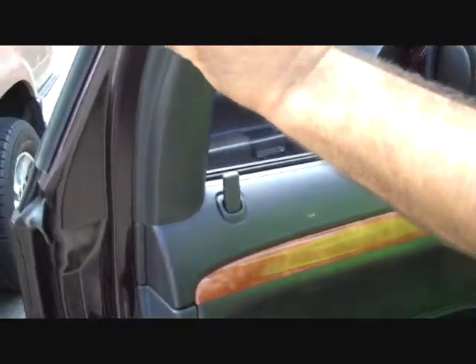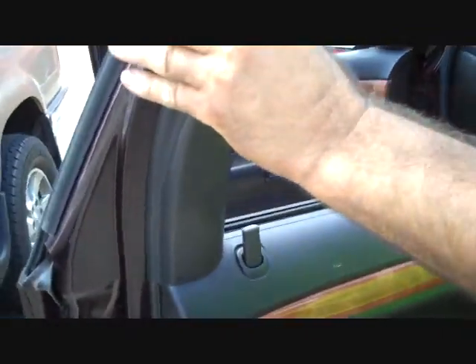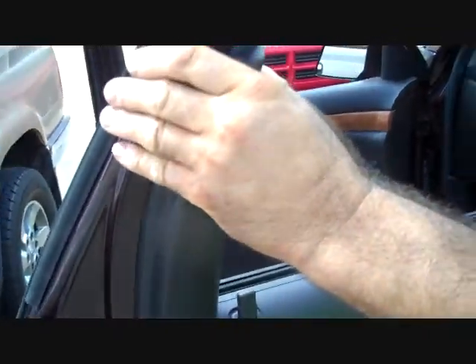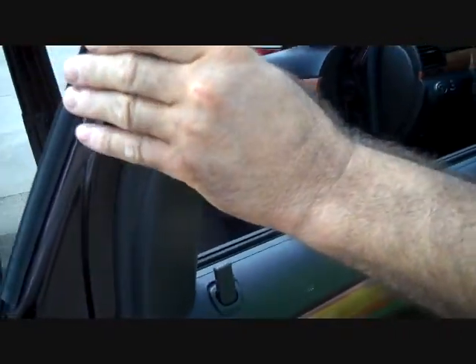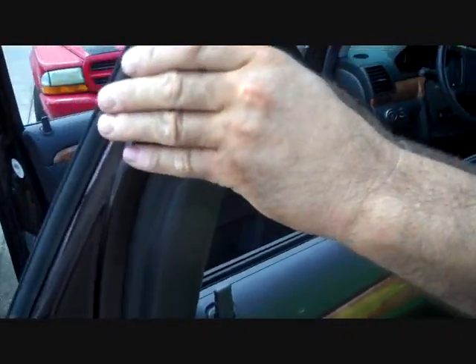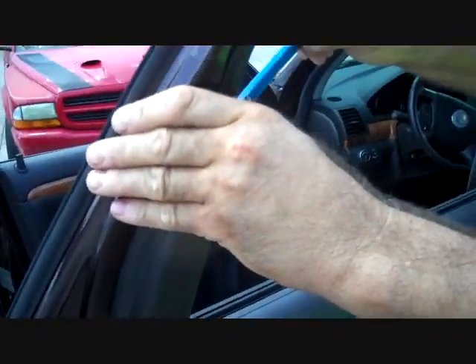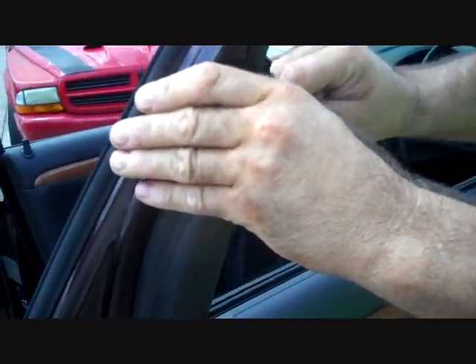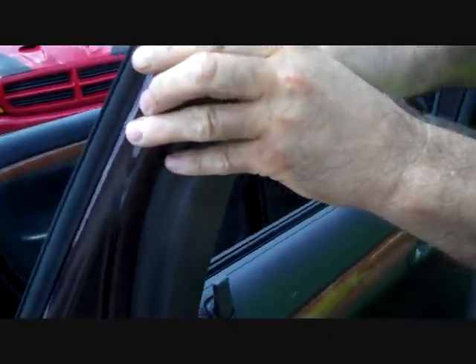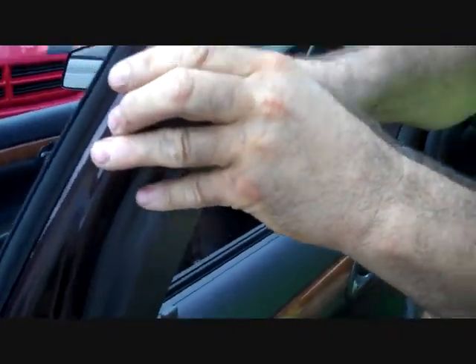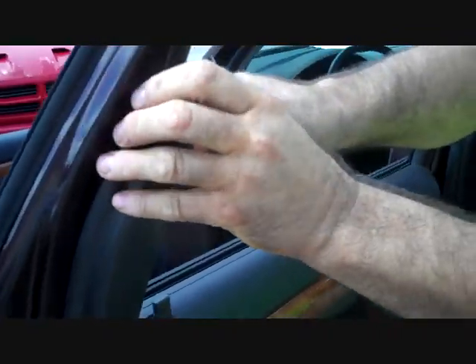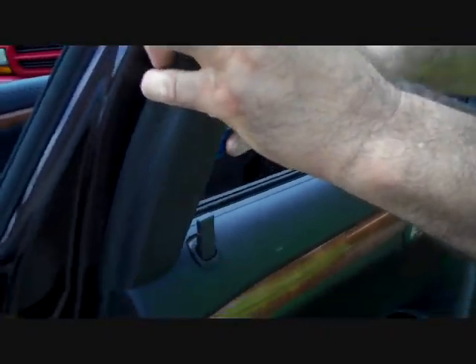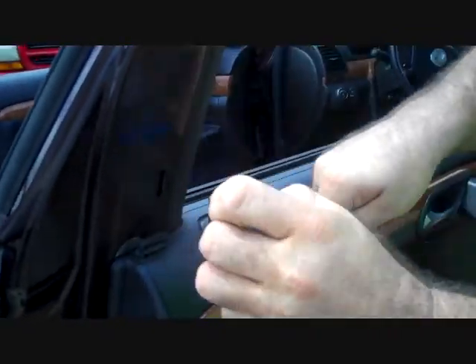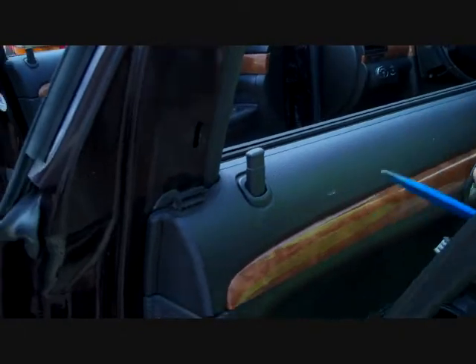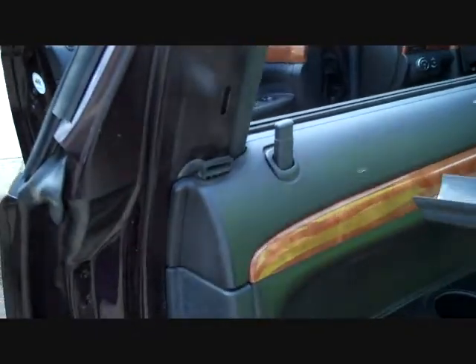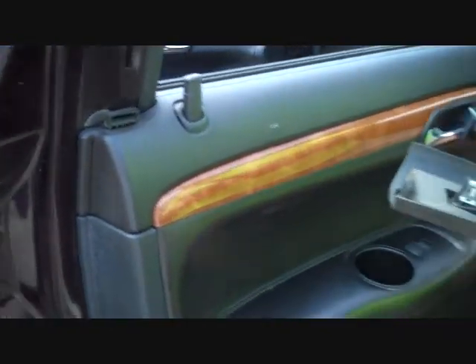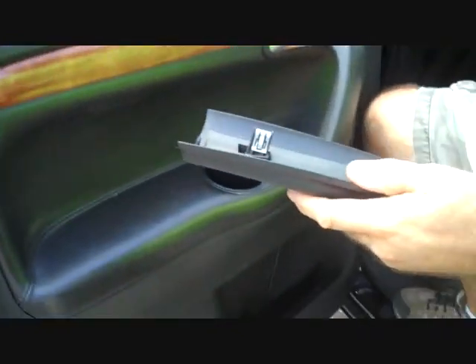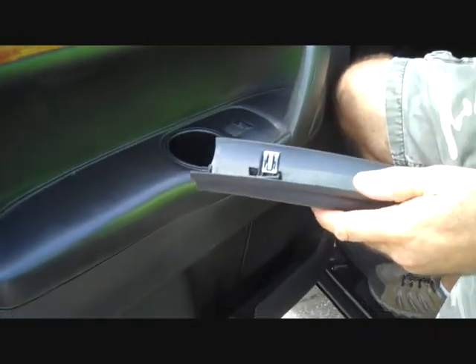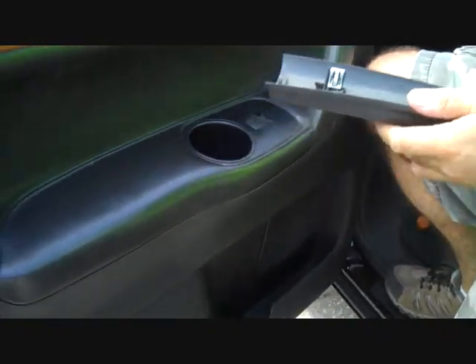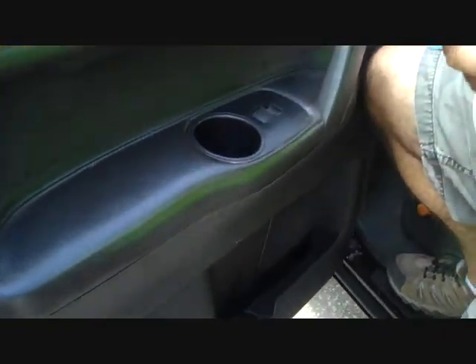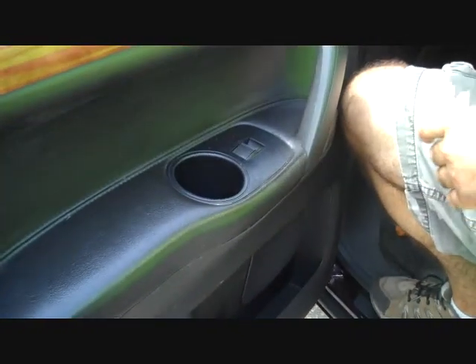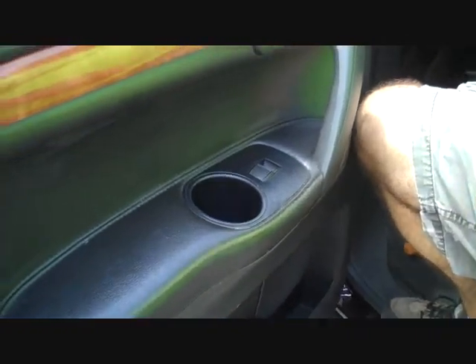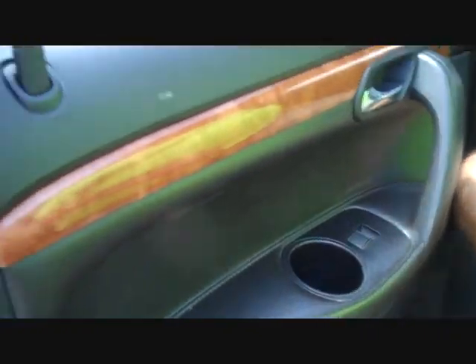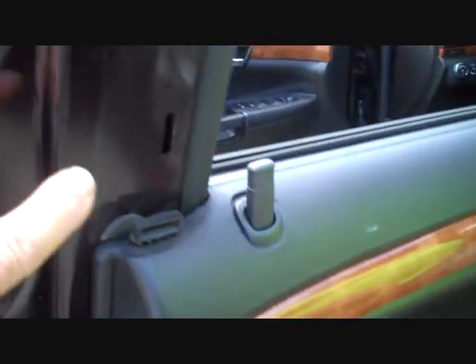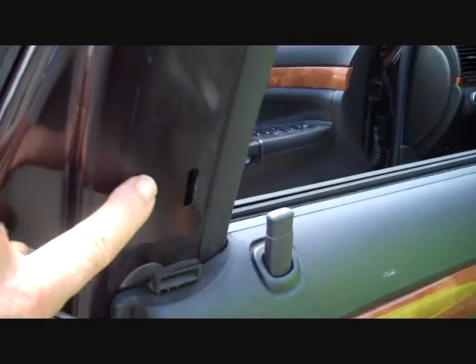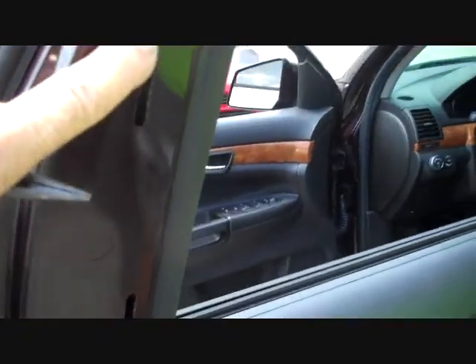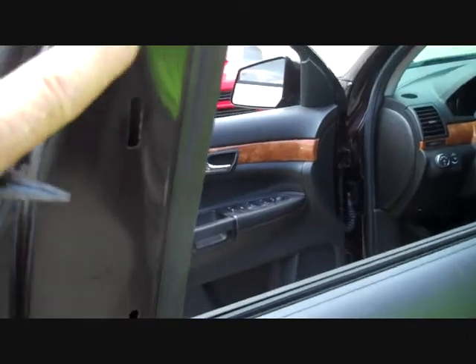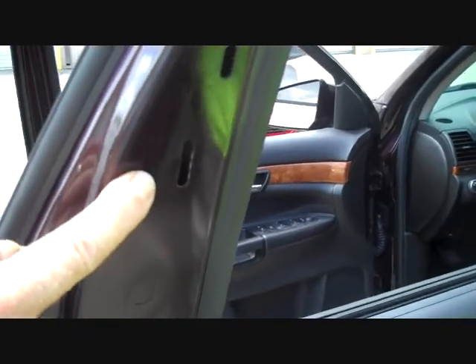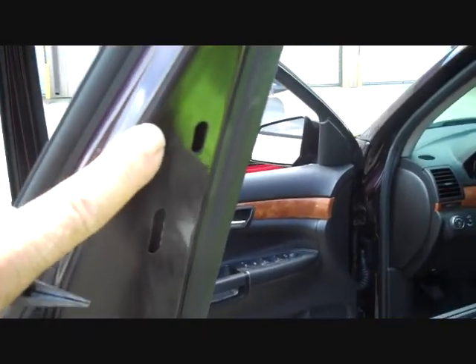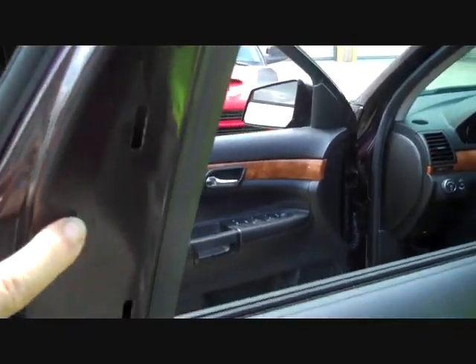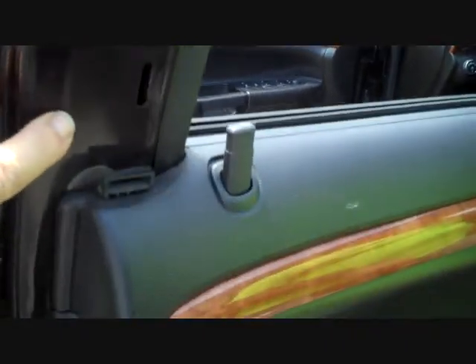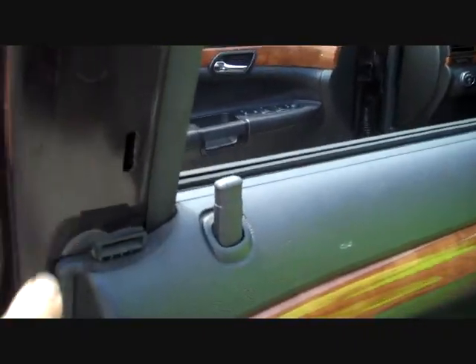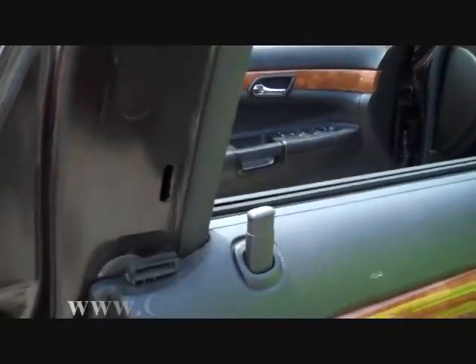We're going to start at the back edge of the door panel and pry this small trim panel along the back edge from the door. There are two clips — make sure they are removed with the panel.